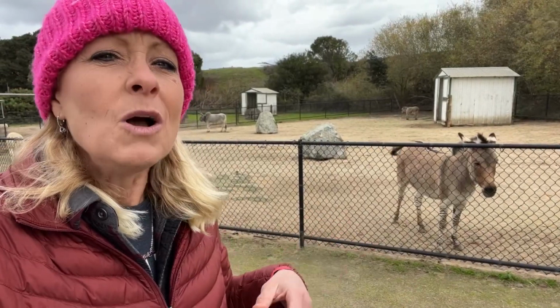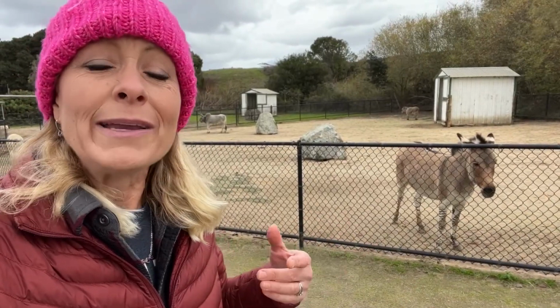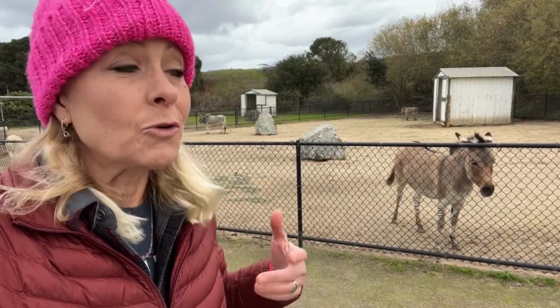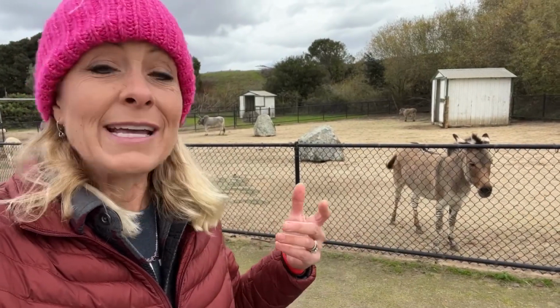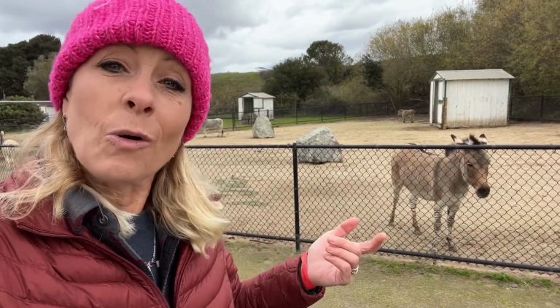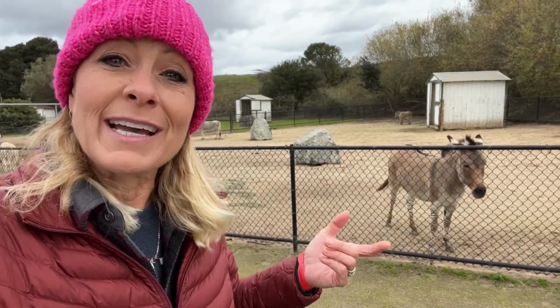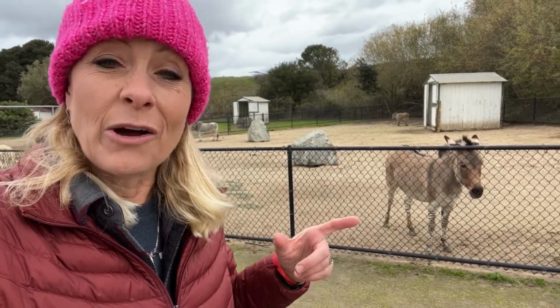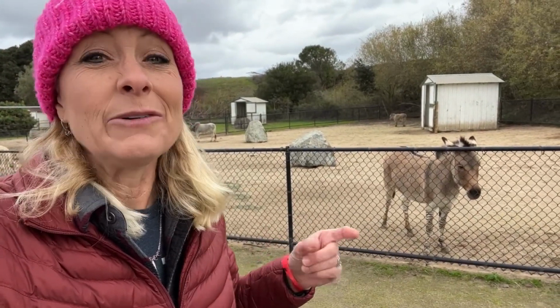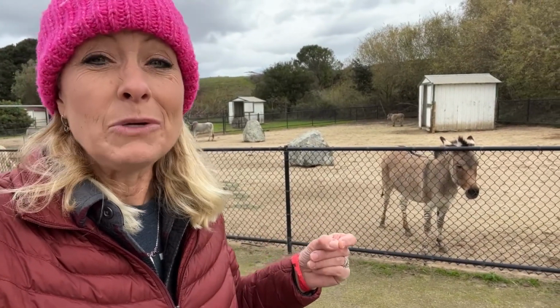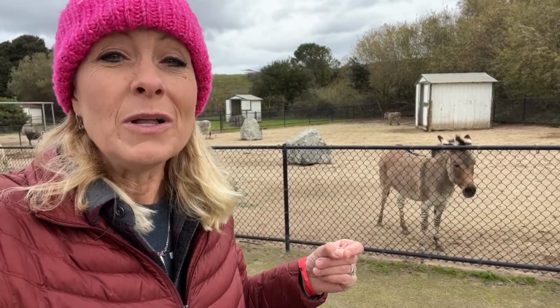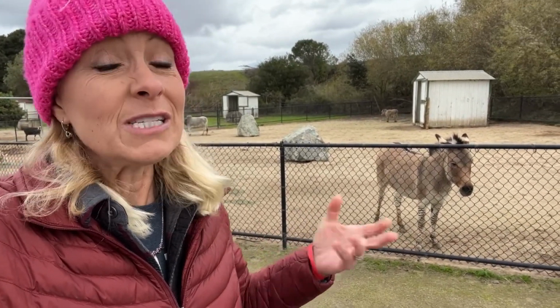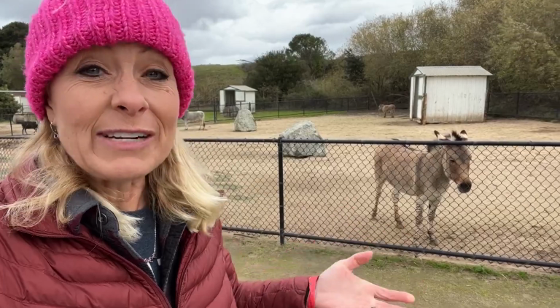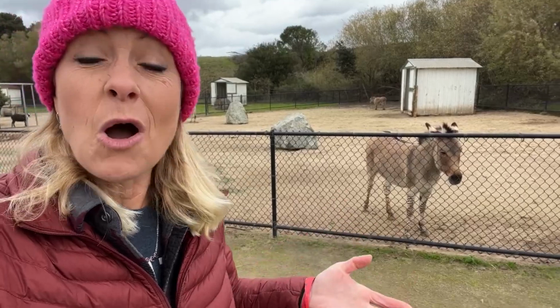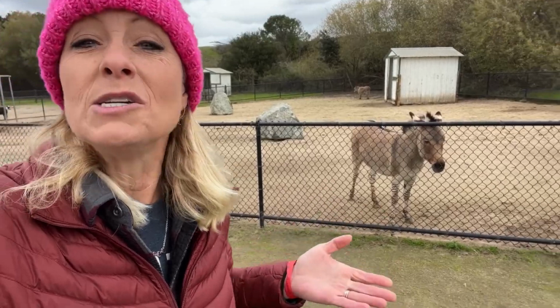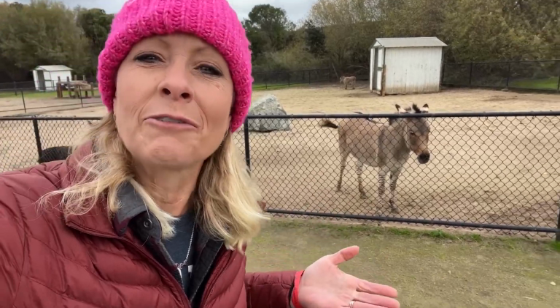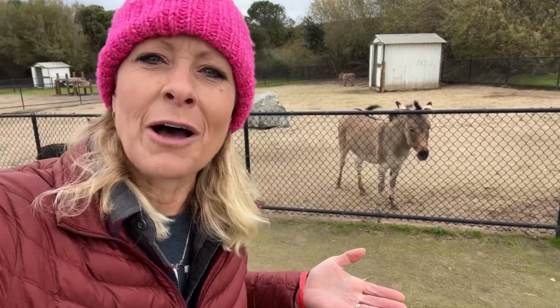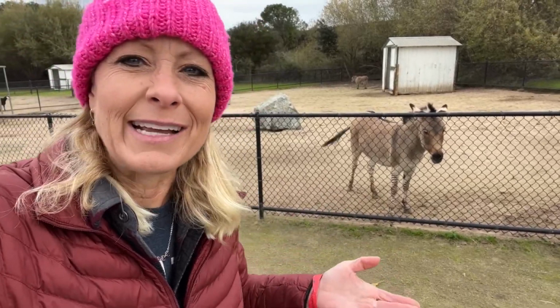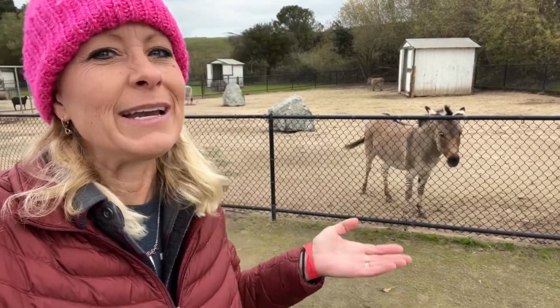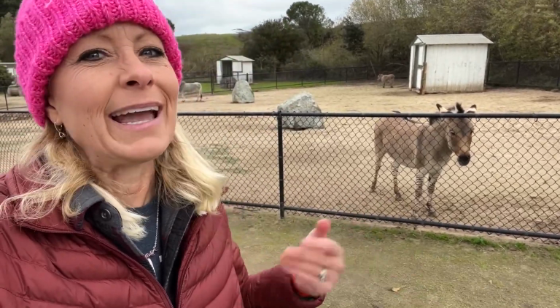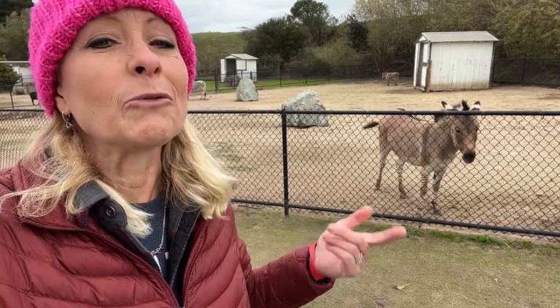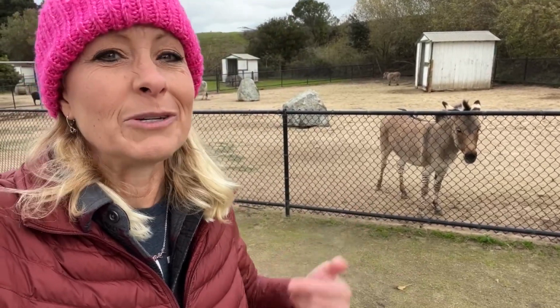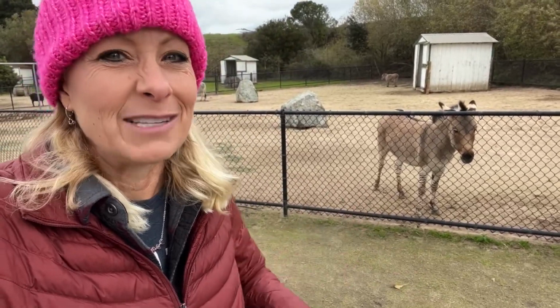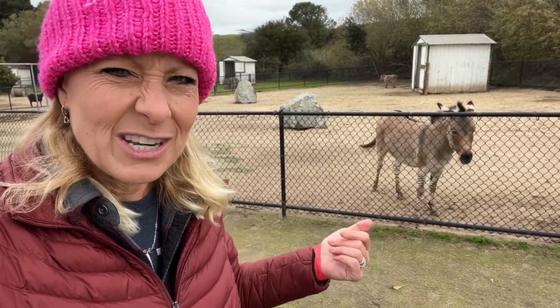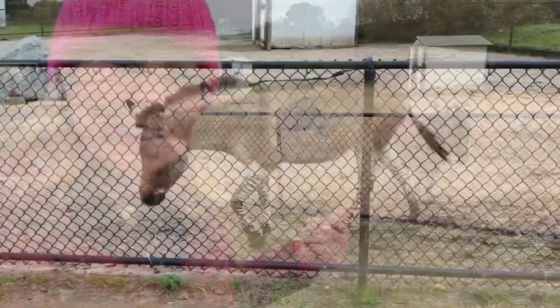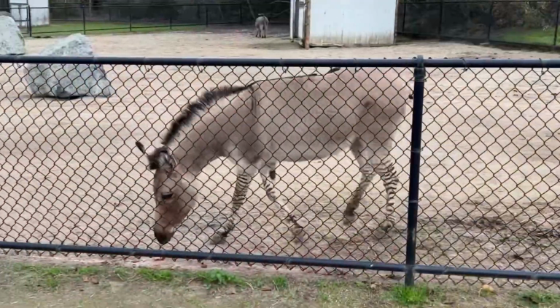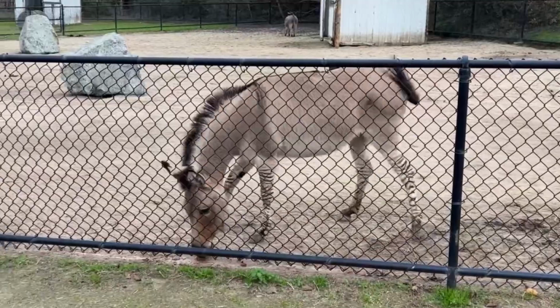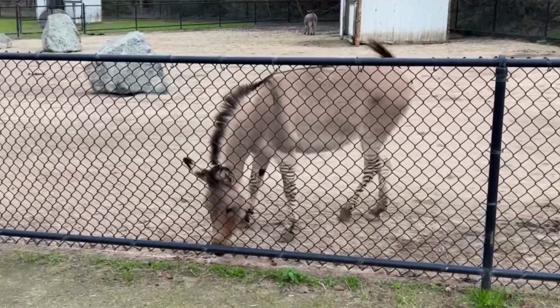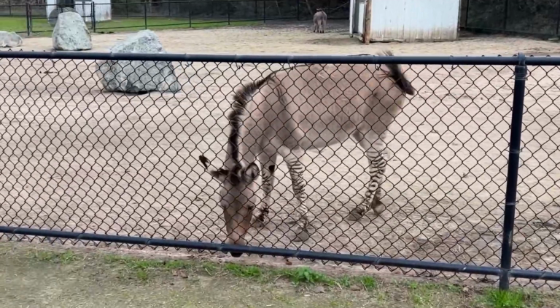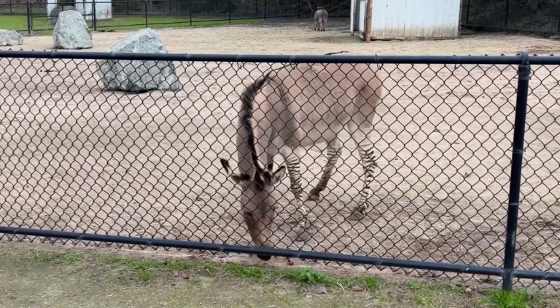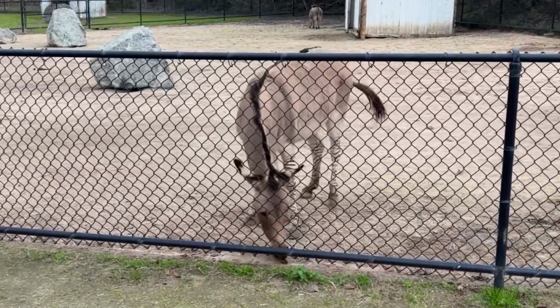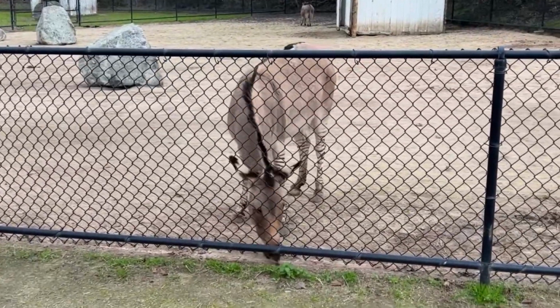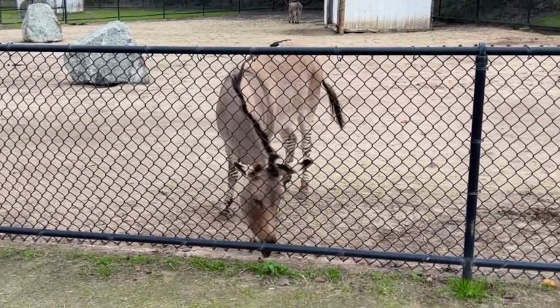When you cross a horse and a donkey you get a mule, which is very strong and useful for a lot of things, but it cannot reproduce itself — just like this zedonk.